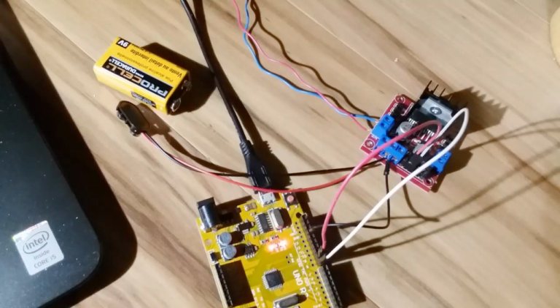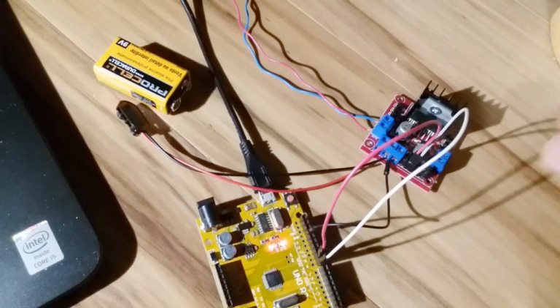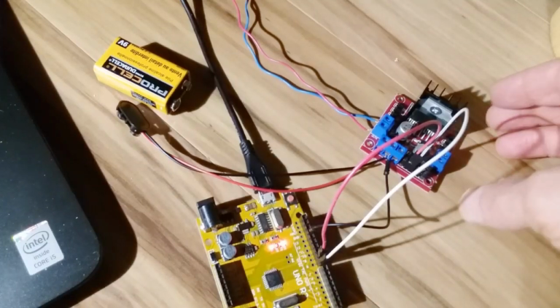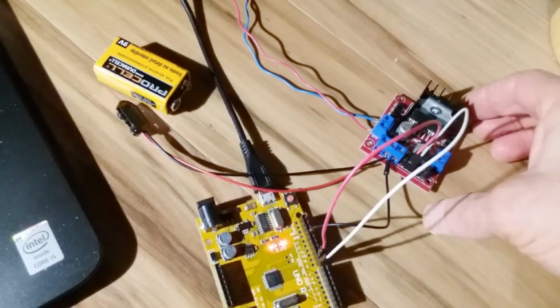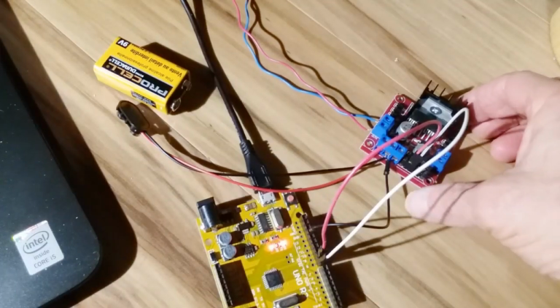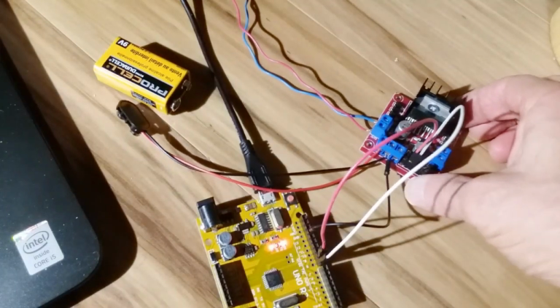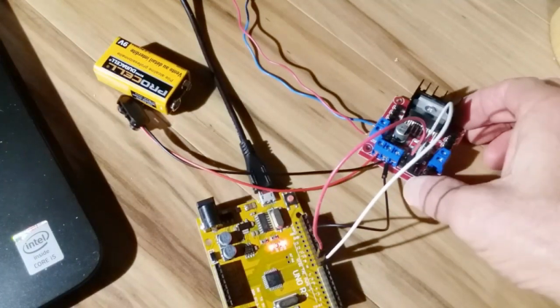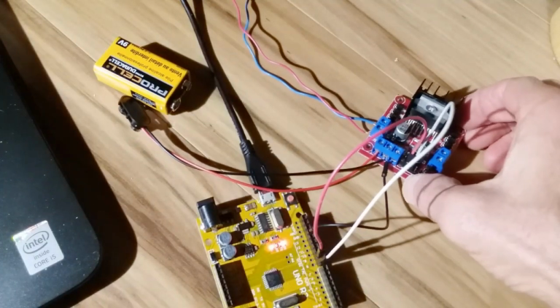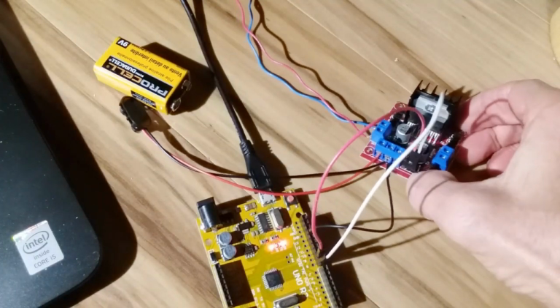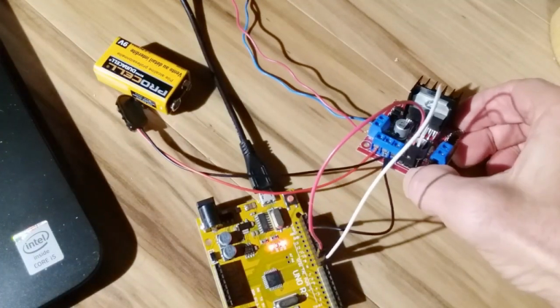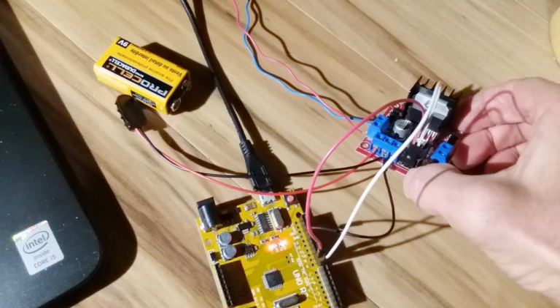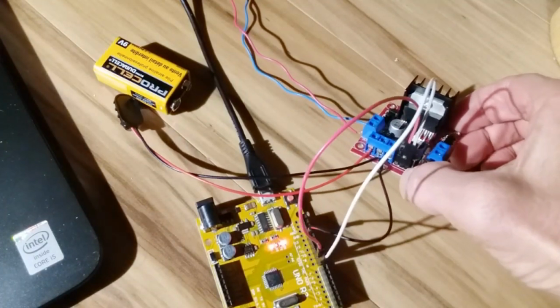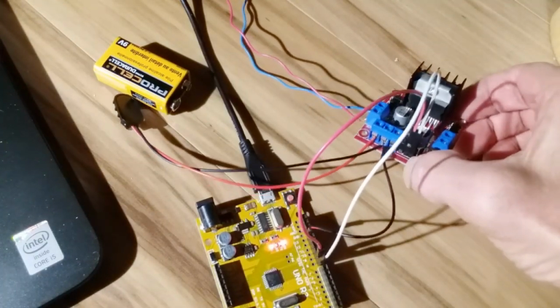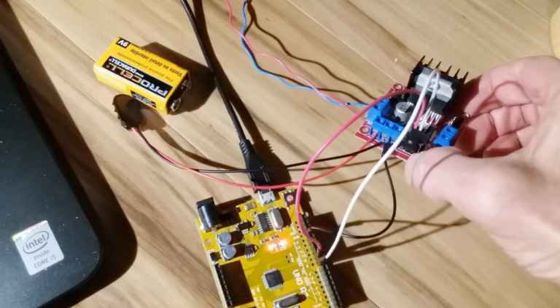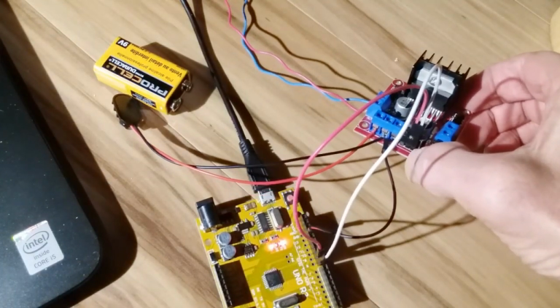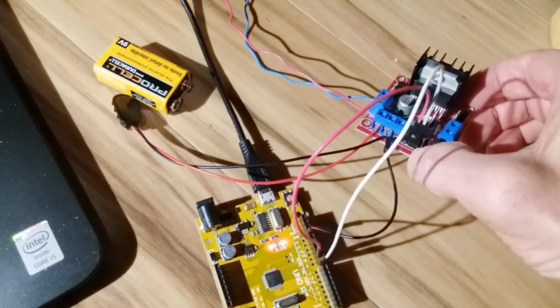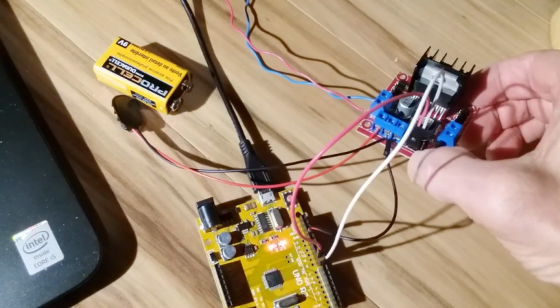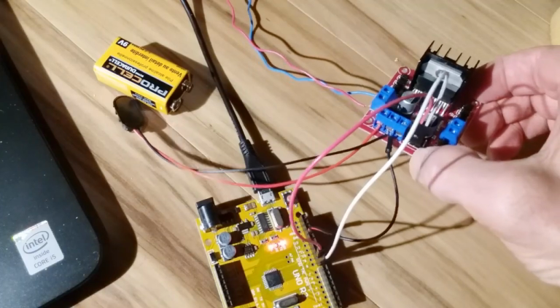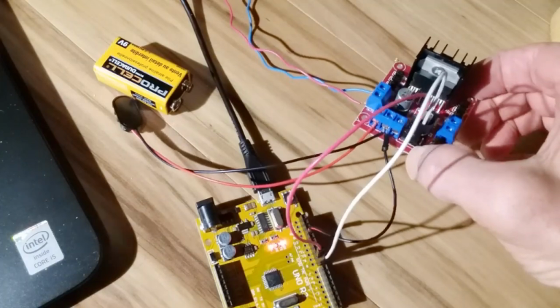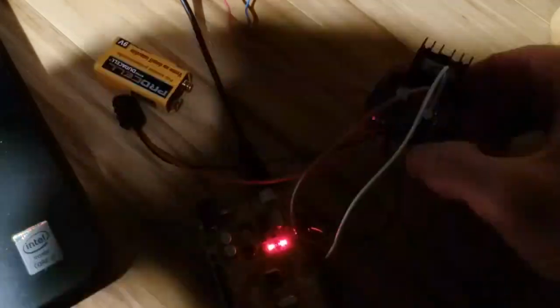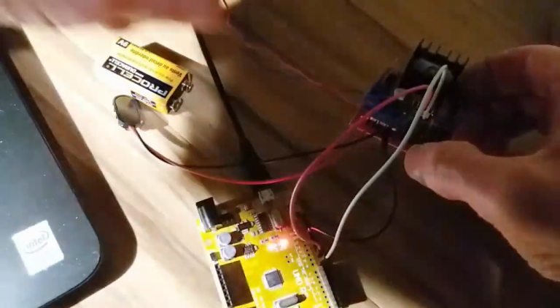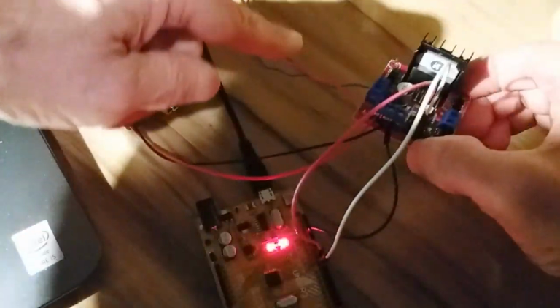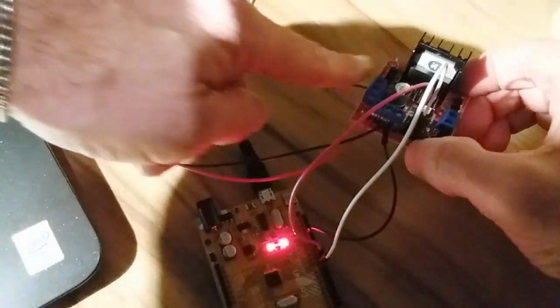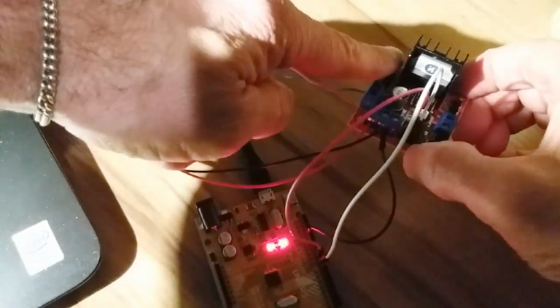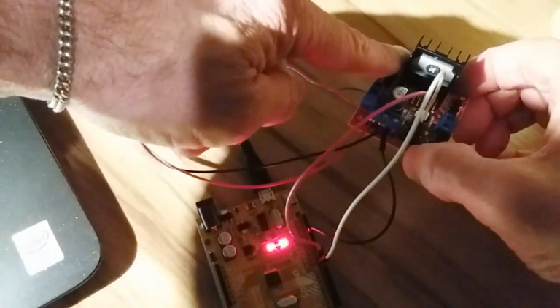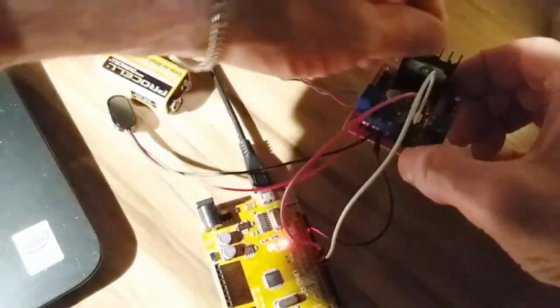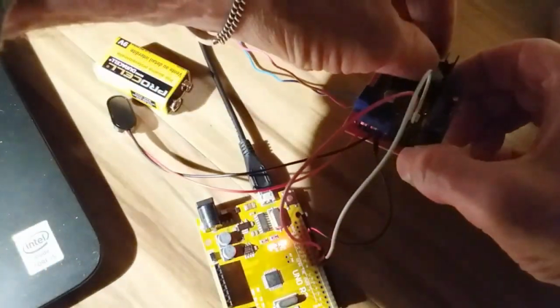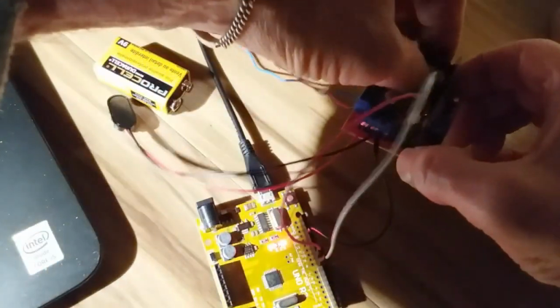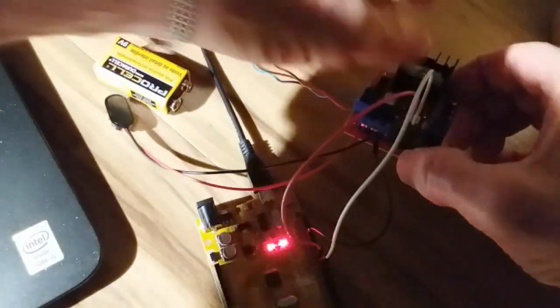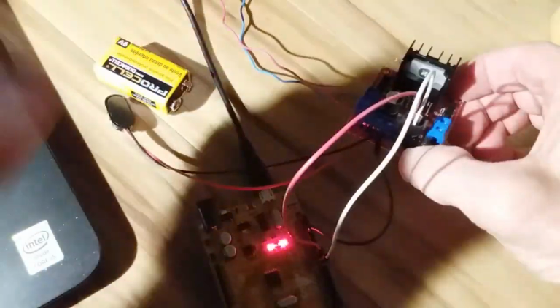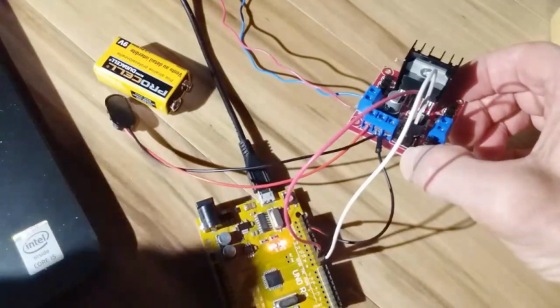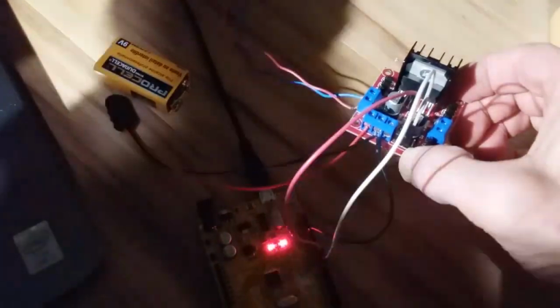Welcome Arduino fans. I just picked up the L298N H-Bridge module there. You can see it's got a heat sink — that does get warm.